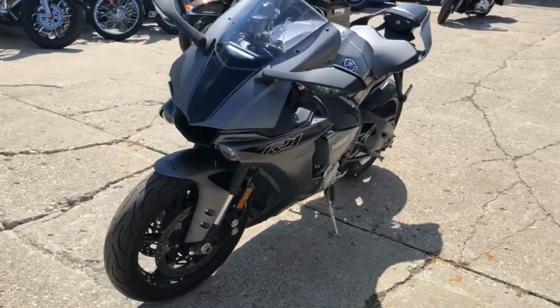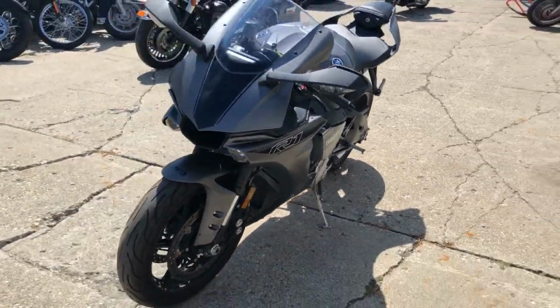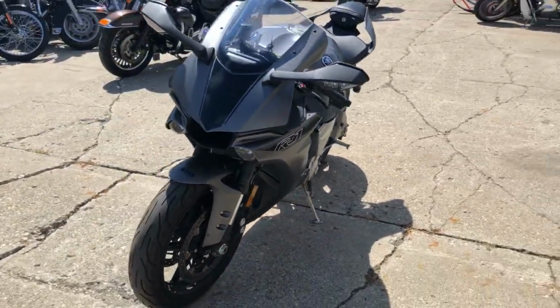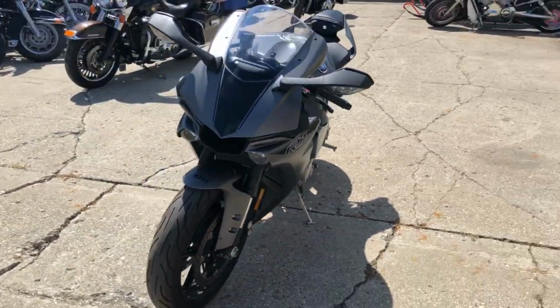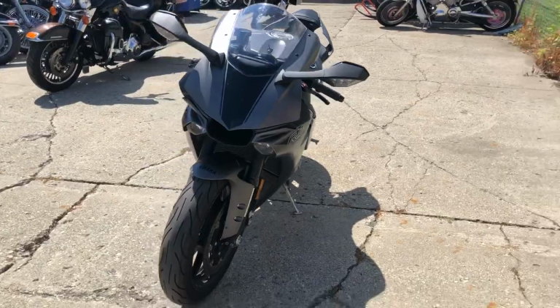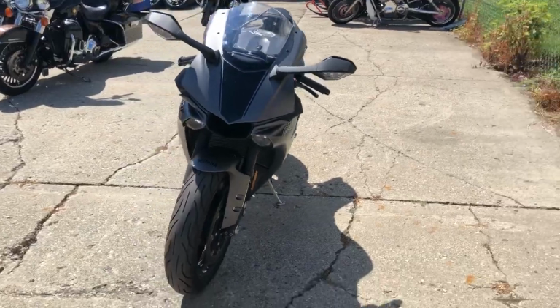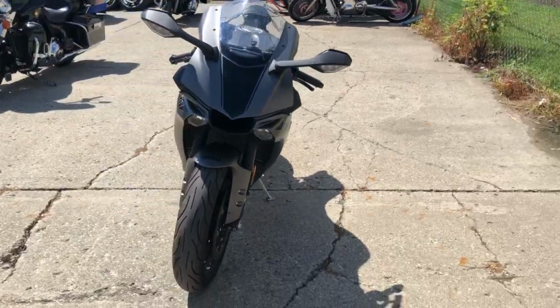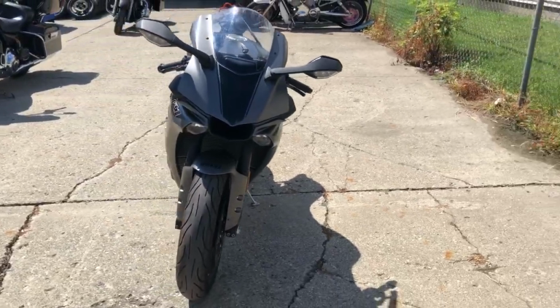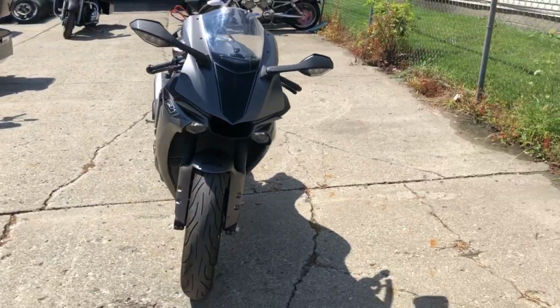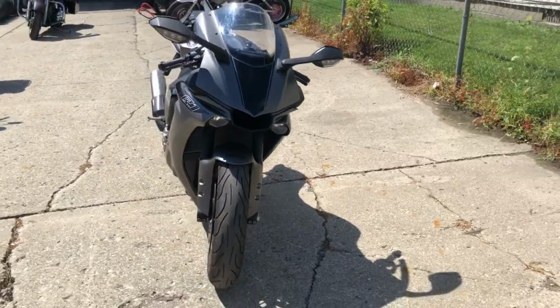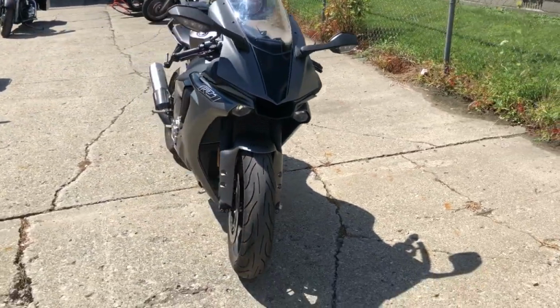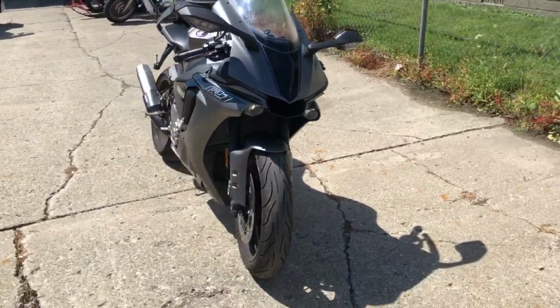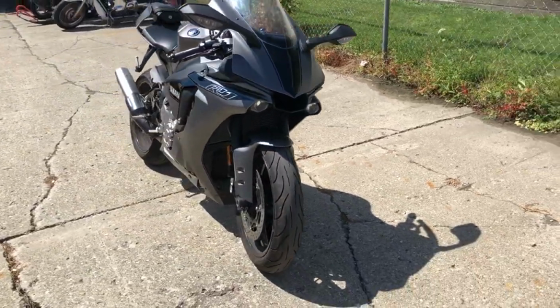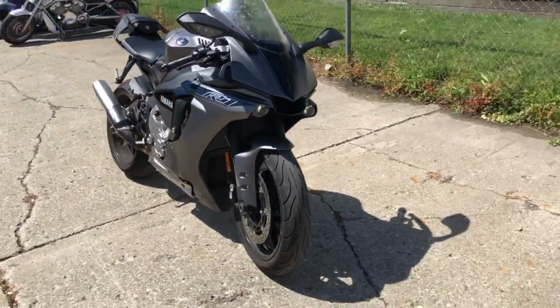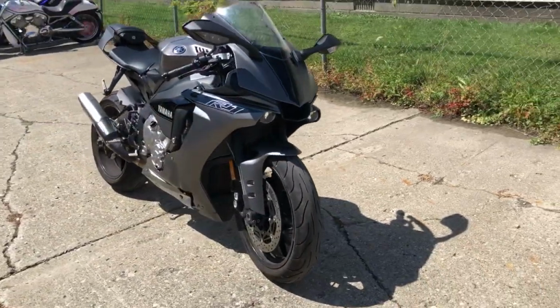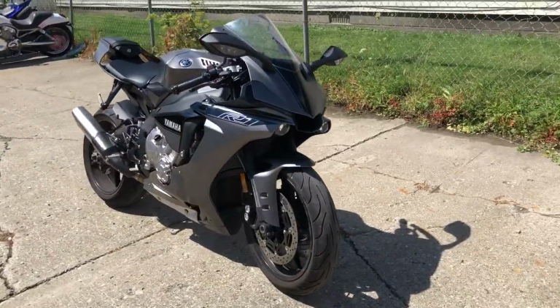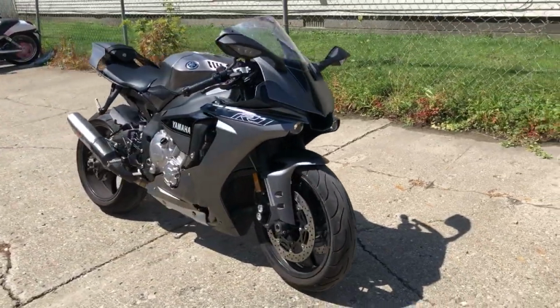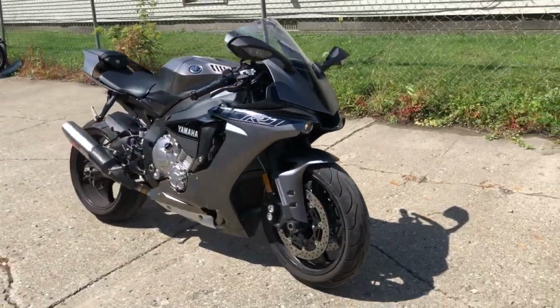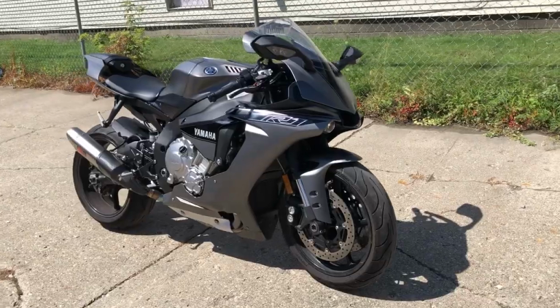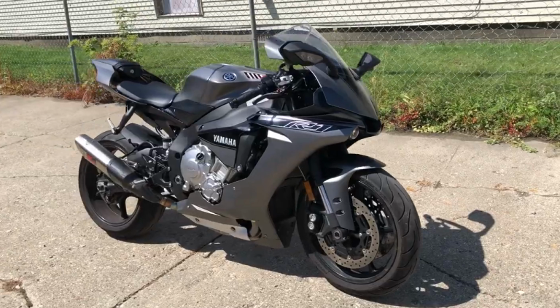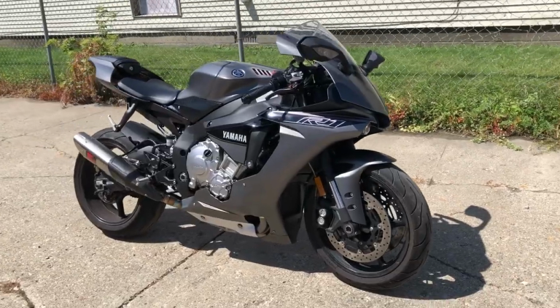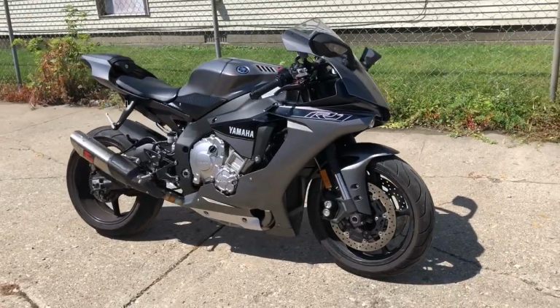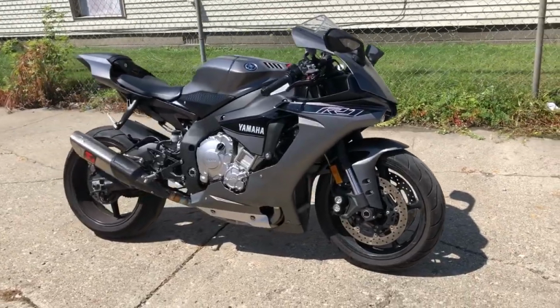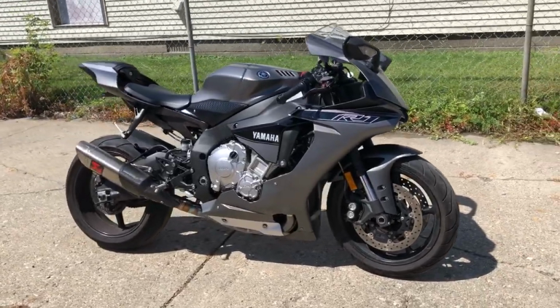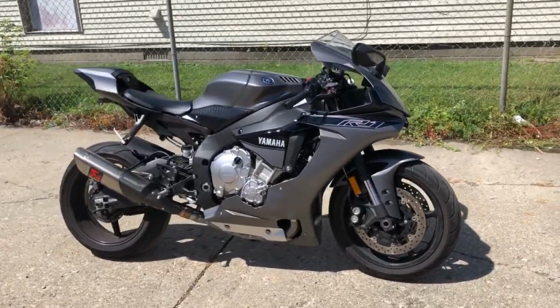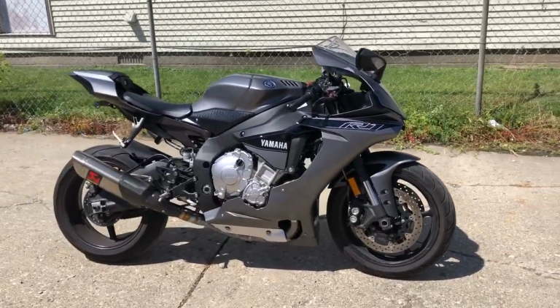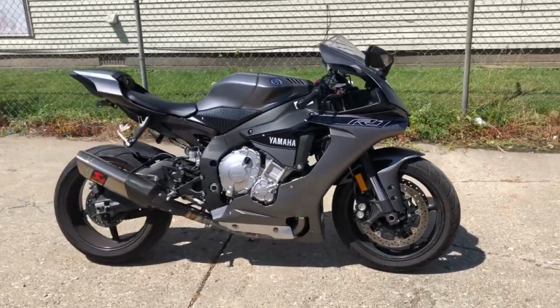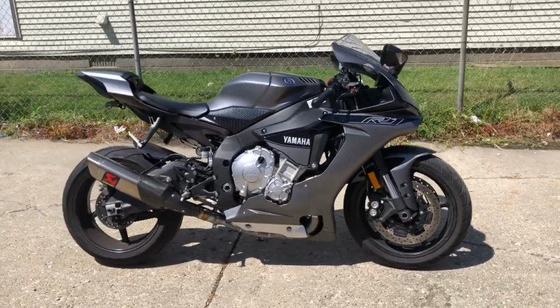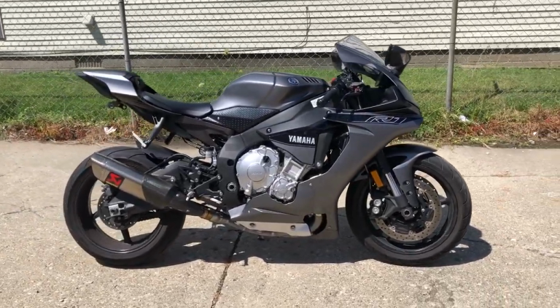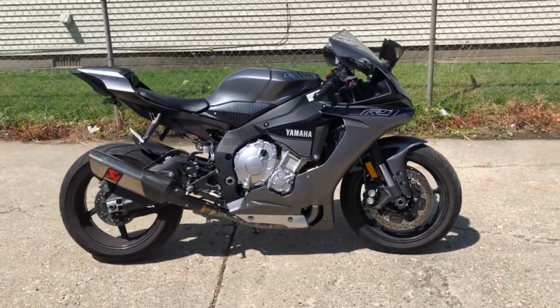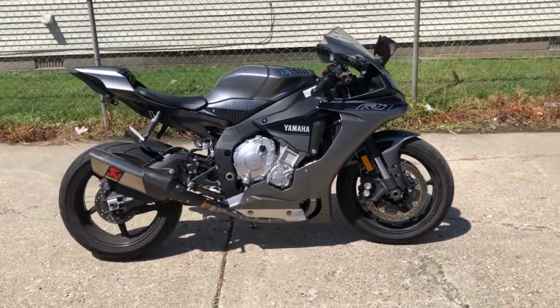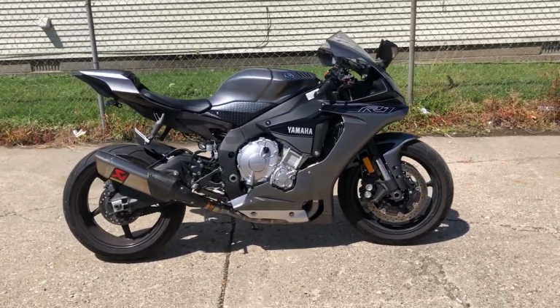Sharp bike. This one runs strong, ready to go — tear up the streets. Got a factory authorized Yamaha dealership that just inspected it. It is ready to go. Give us a call at 810-648-9500.